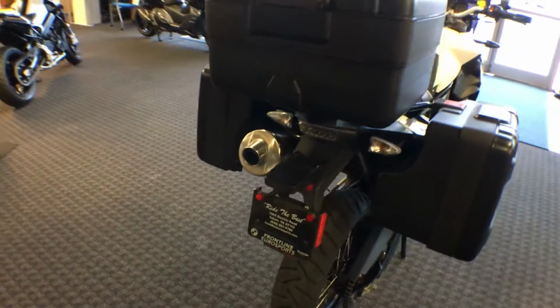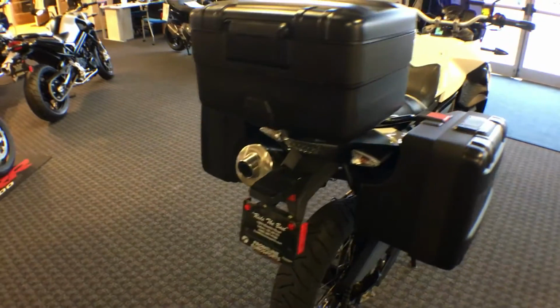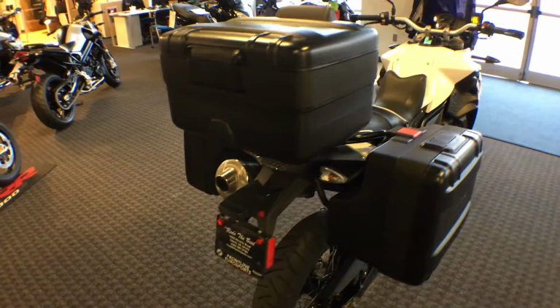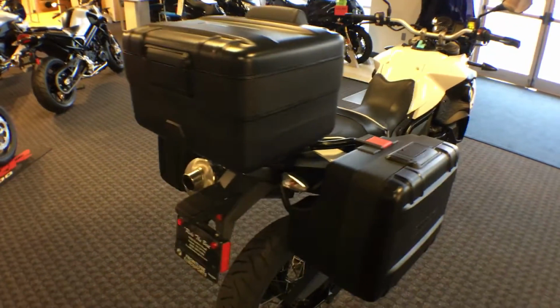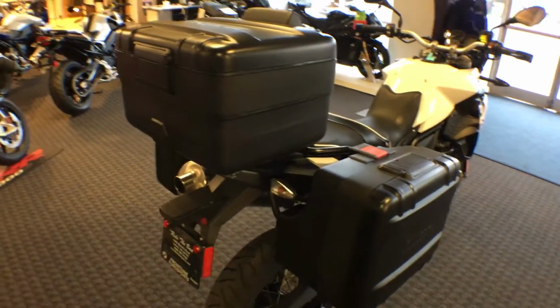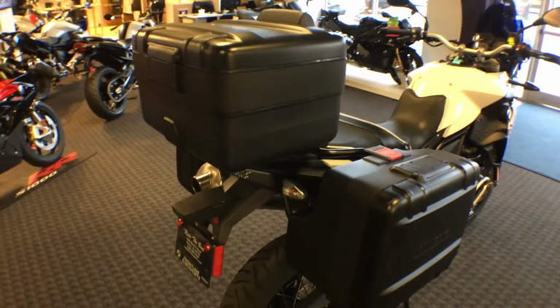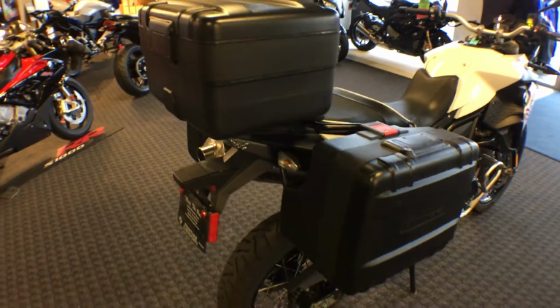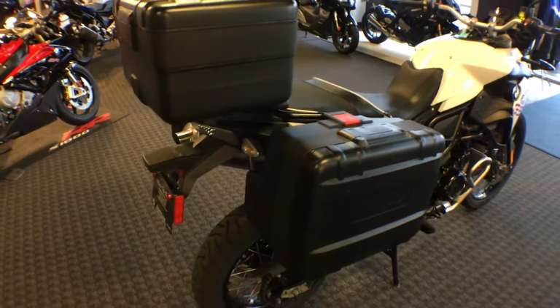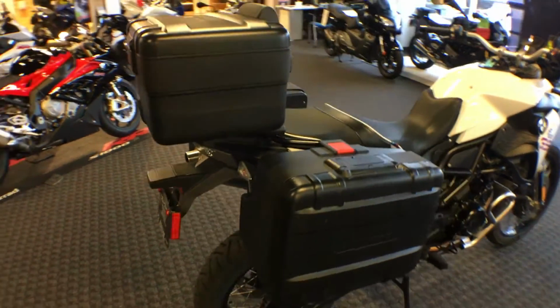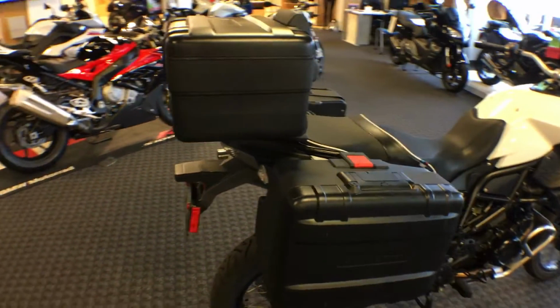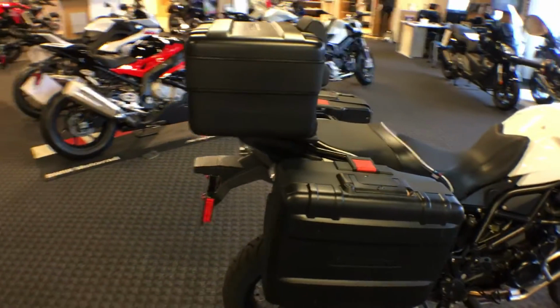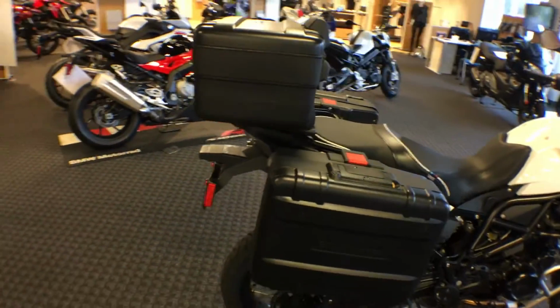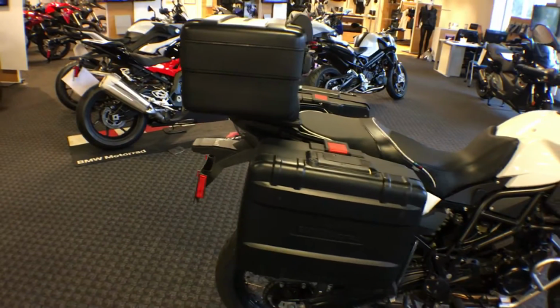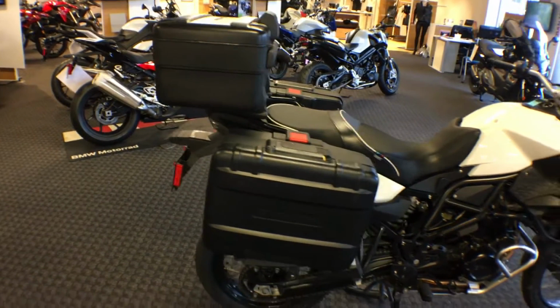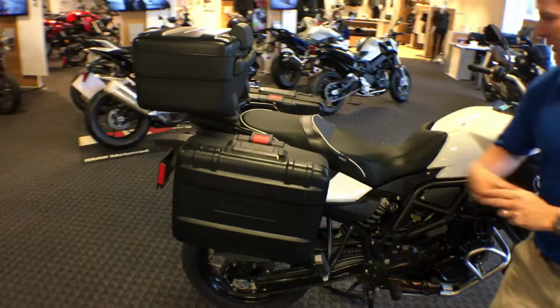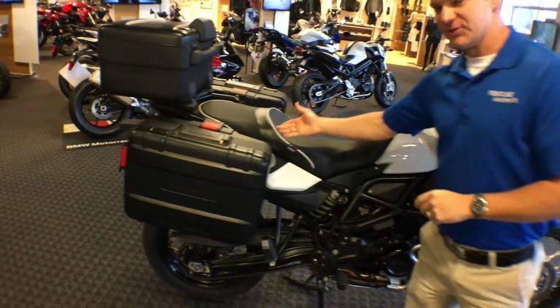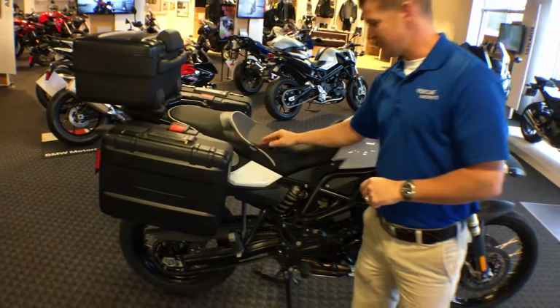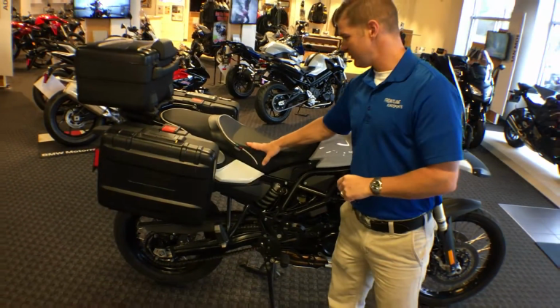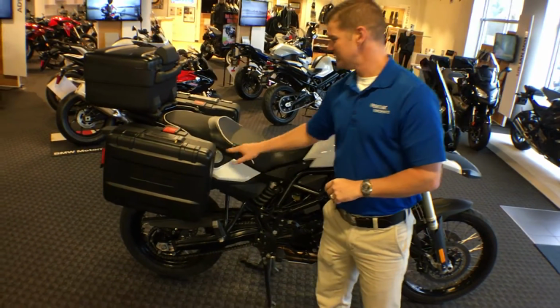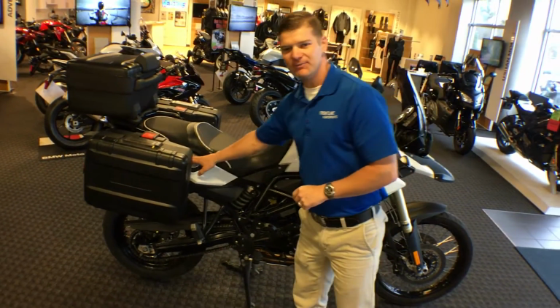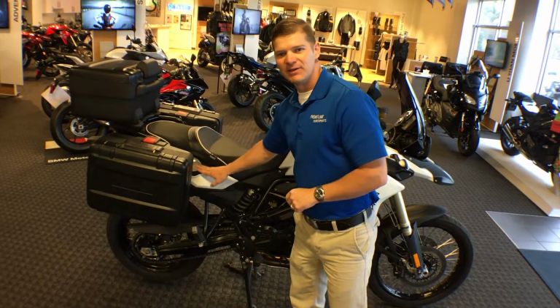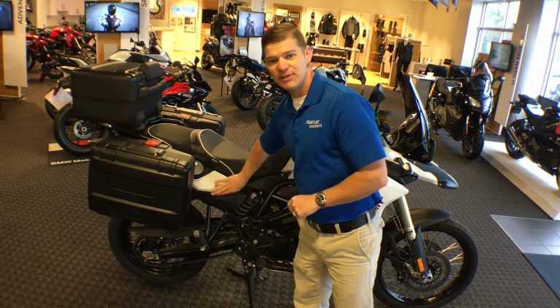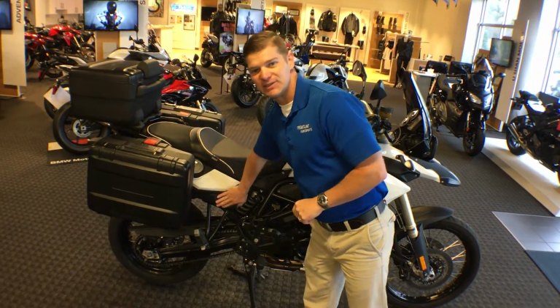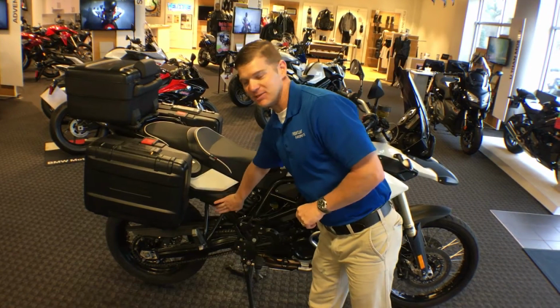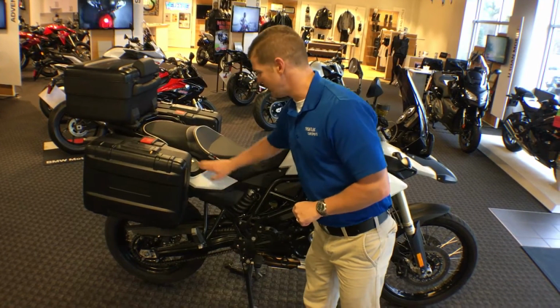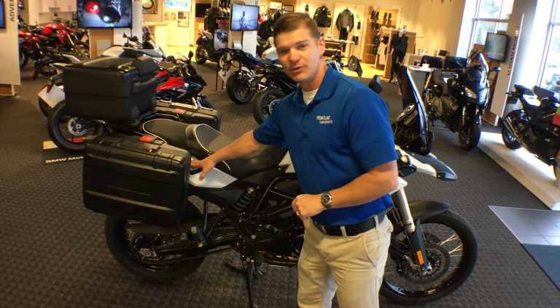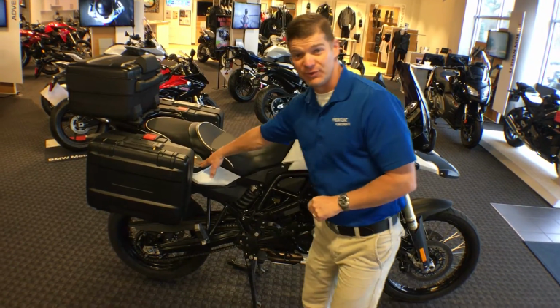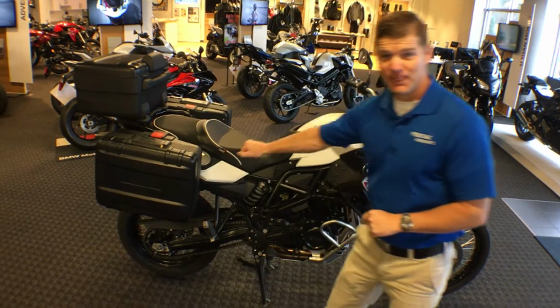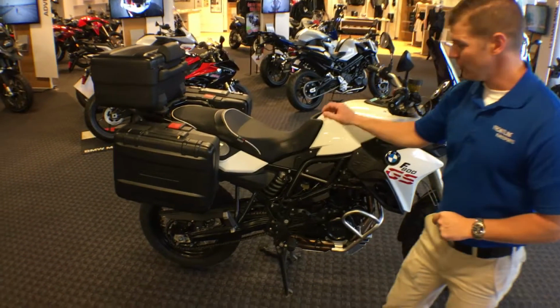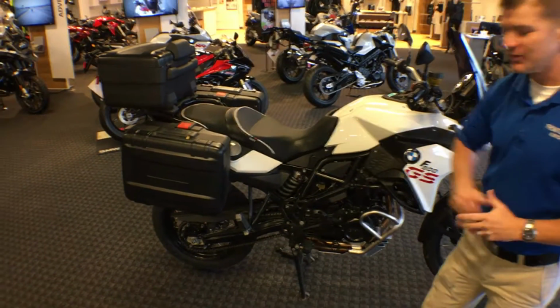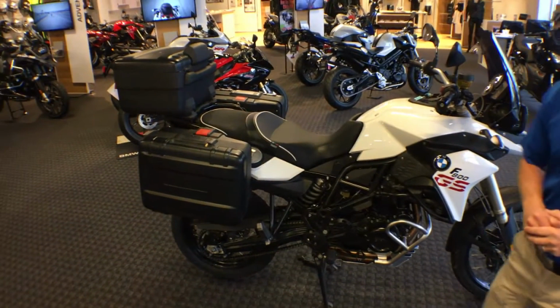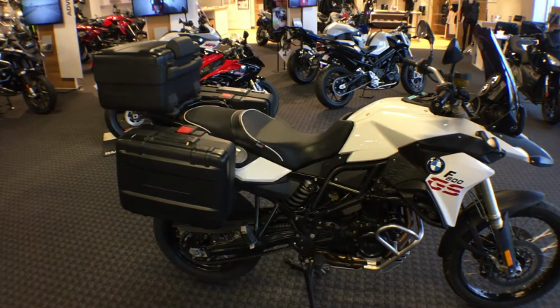The F800GS also has a LED brake light and clear turn signal lenses for more aesthetics. Additional aftermarket accessories include our Sergeant saddle that we can see here, and a nice feature is the sub-tank that has a rear fuel filler, lowering the center of gravity on our F800GS.